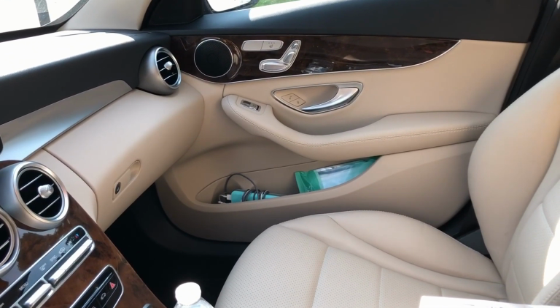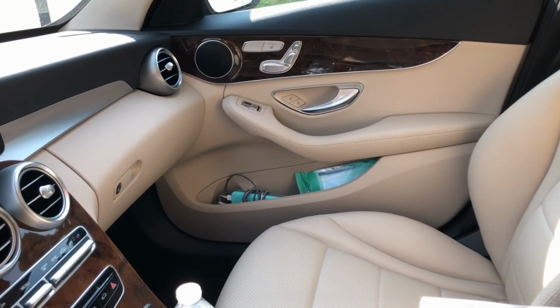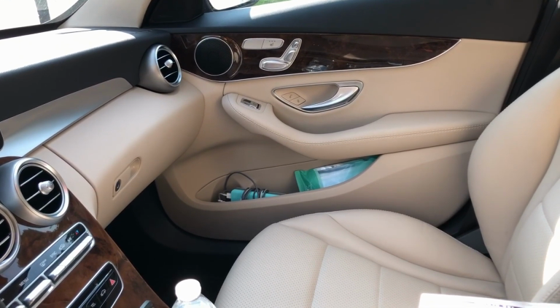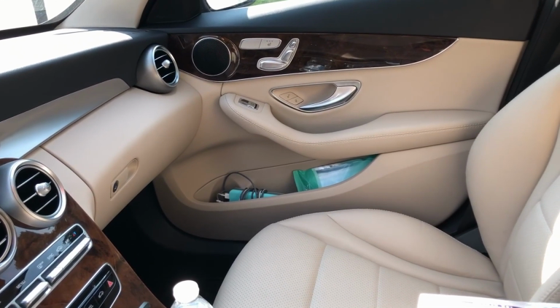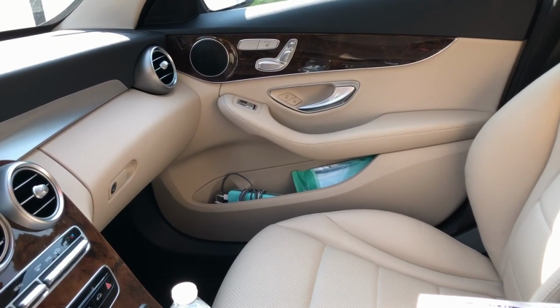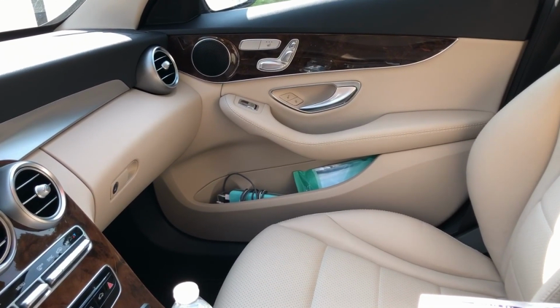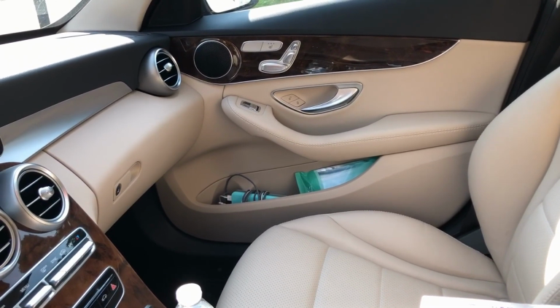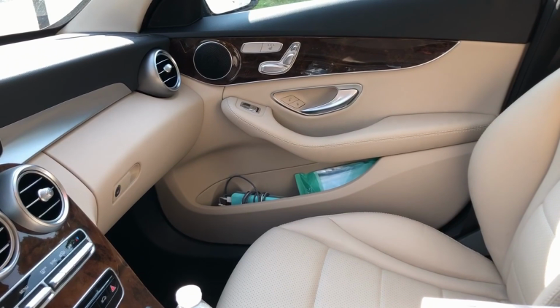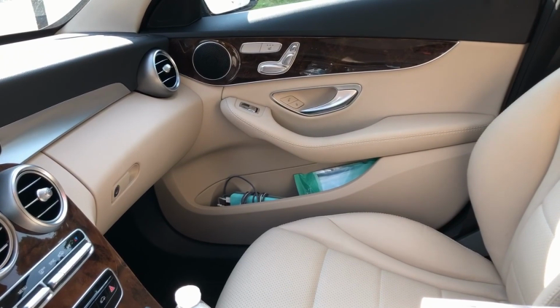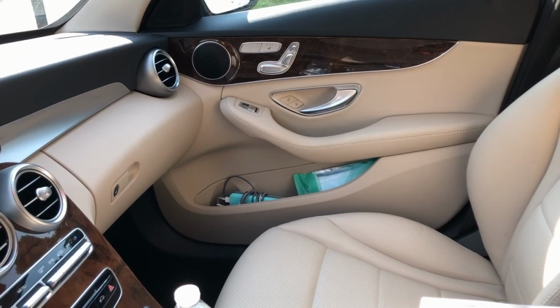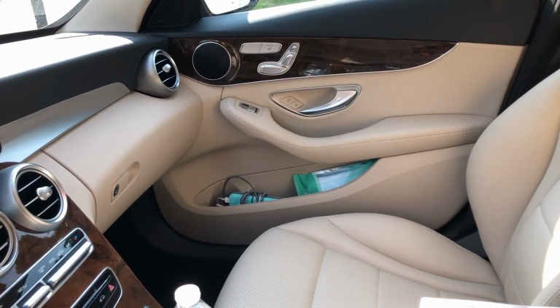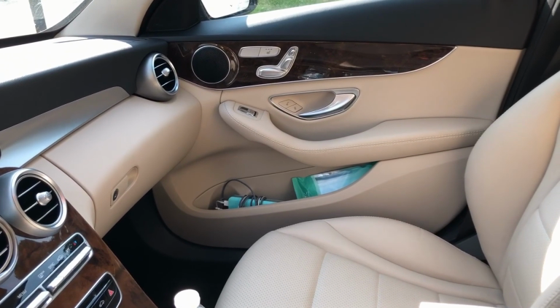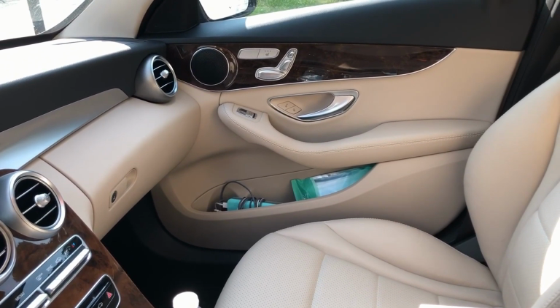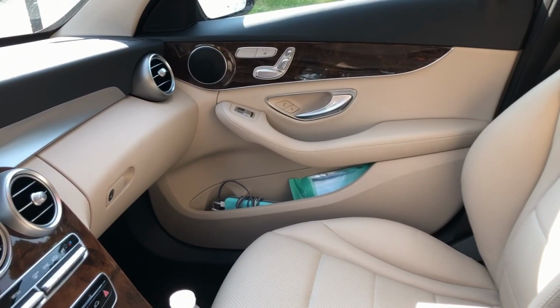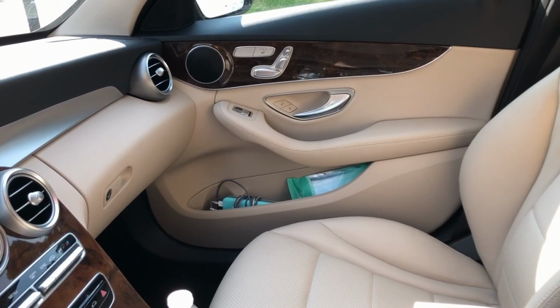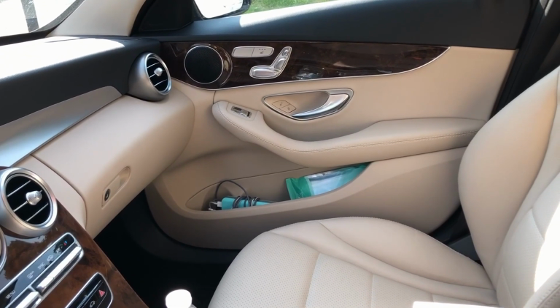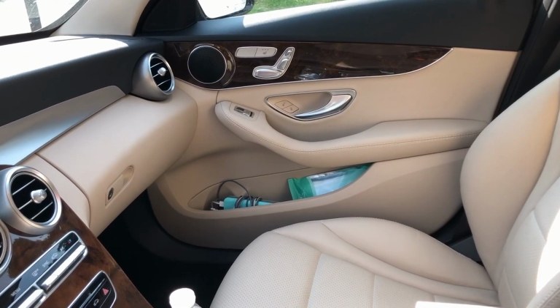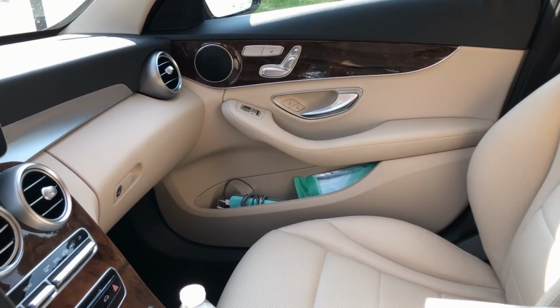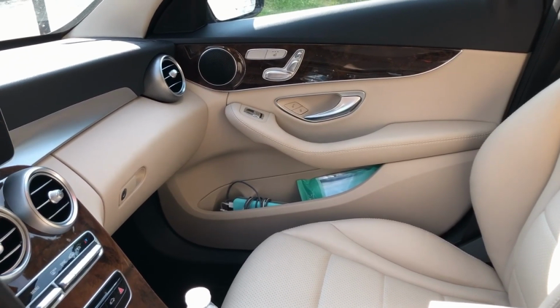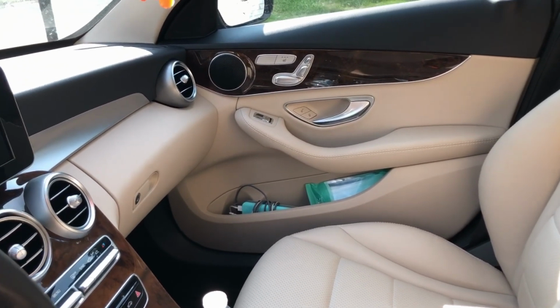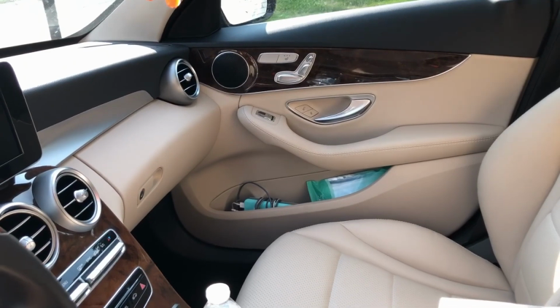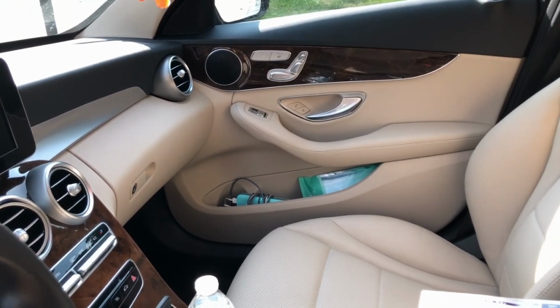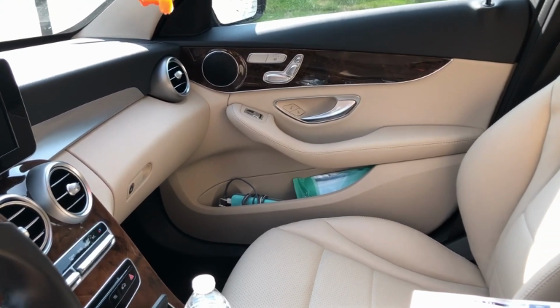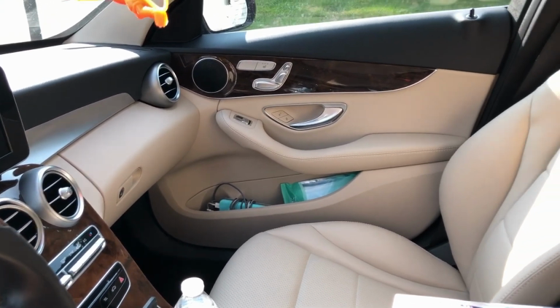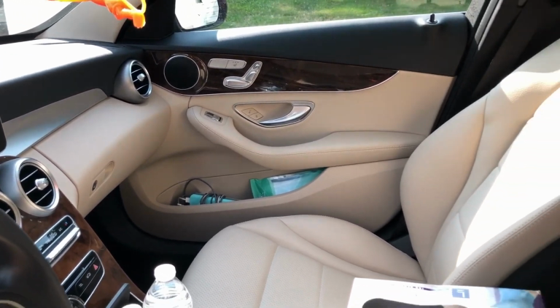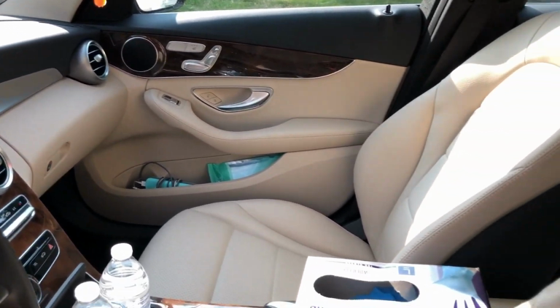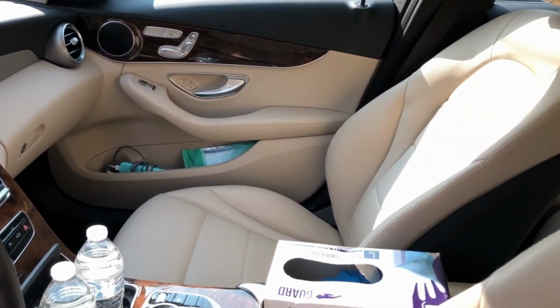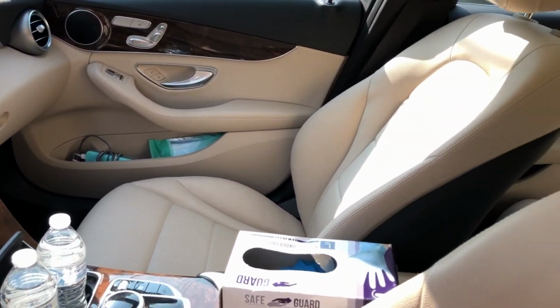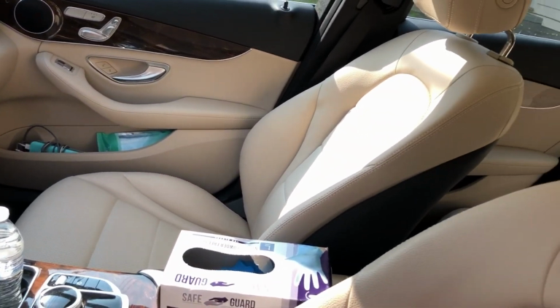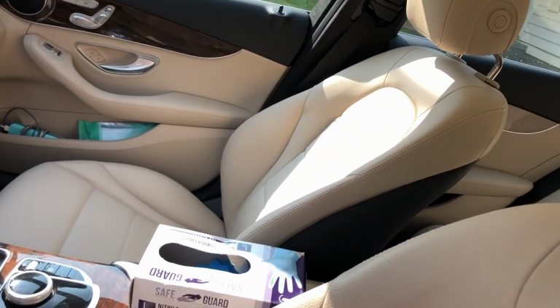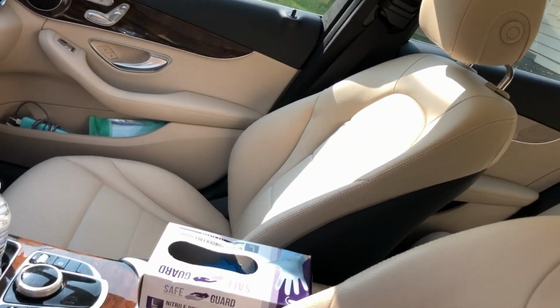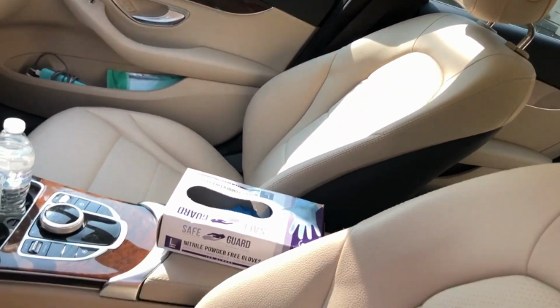In the passenger side compartment I keep a battery bank and disposable masks right there. So that is the front side of my car.